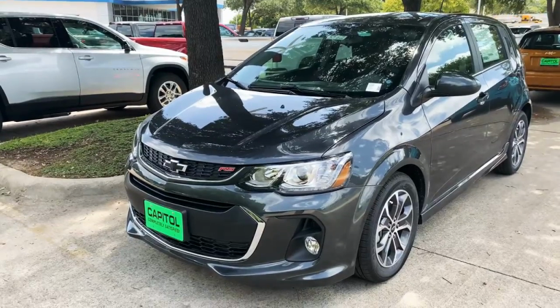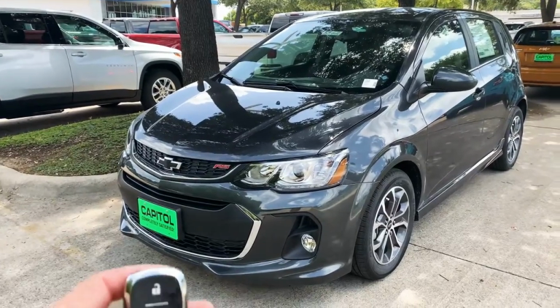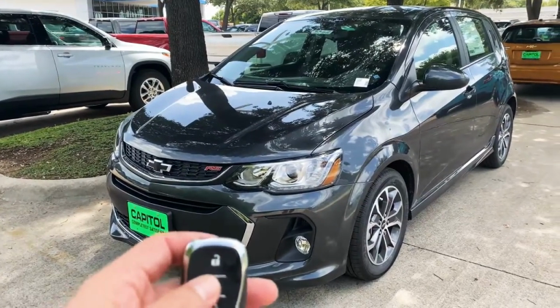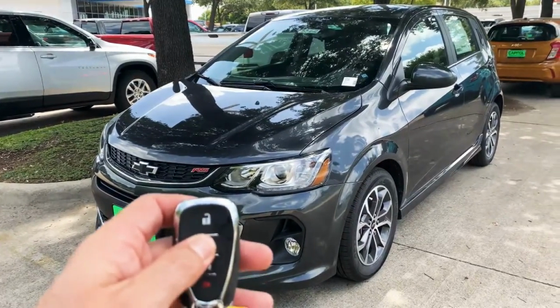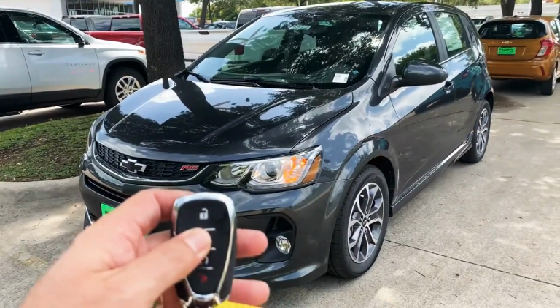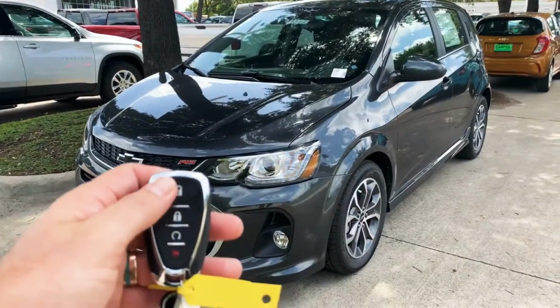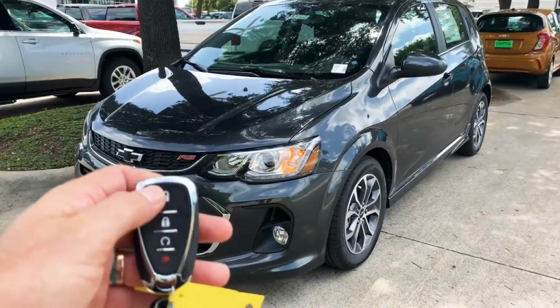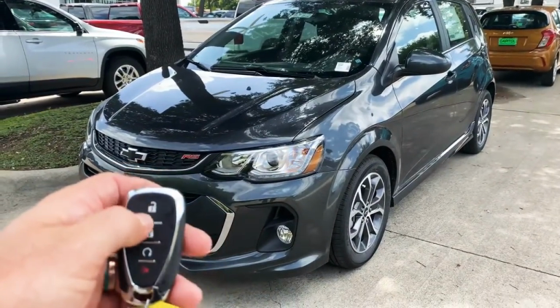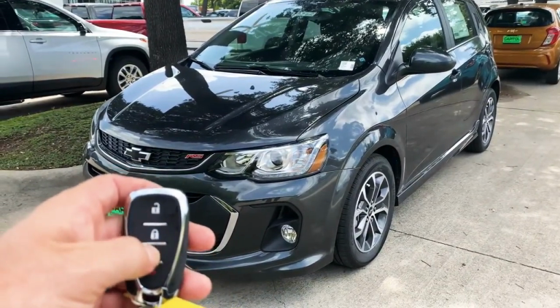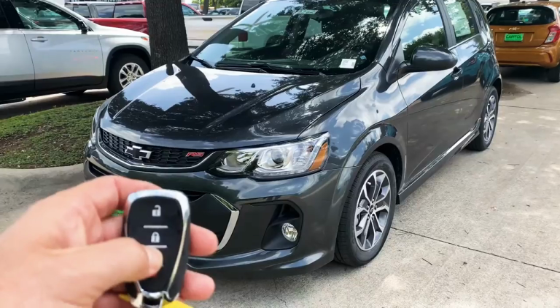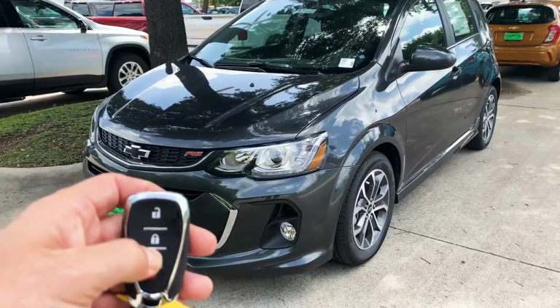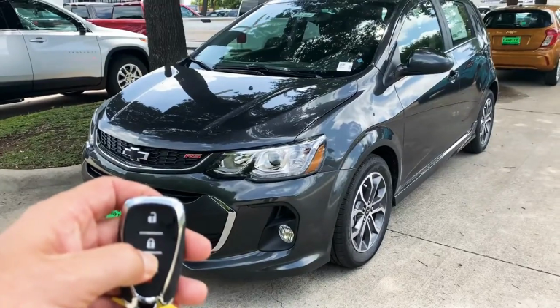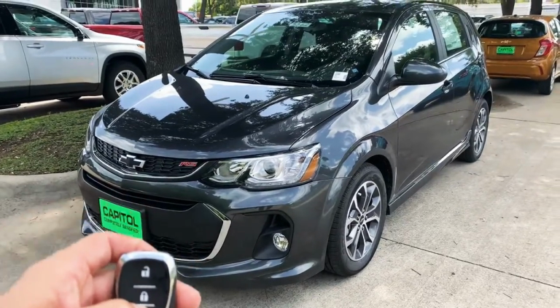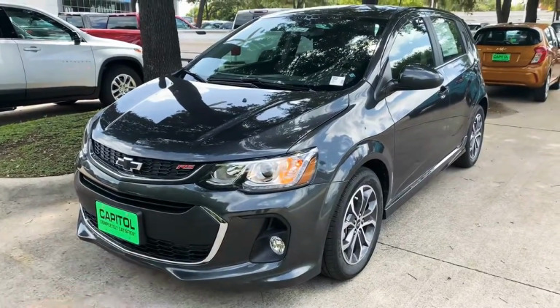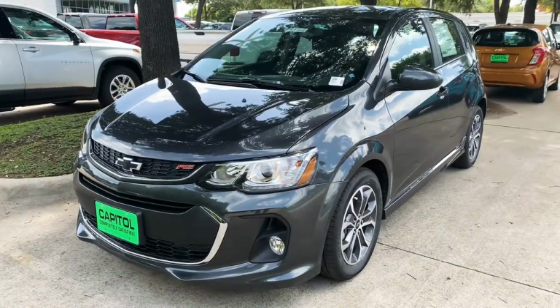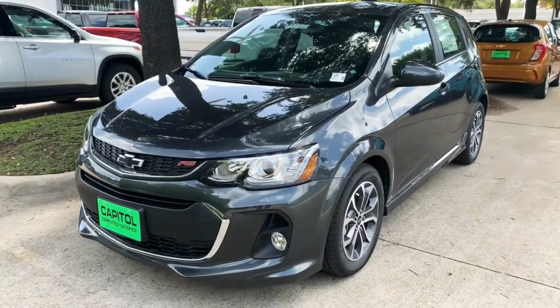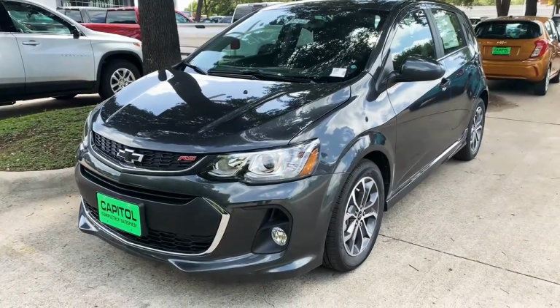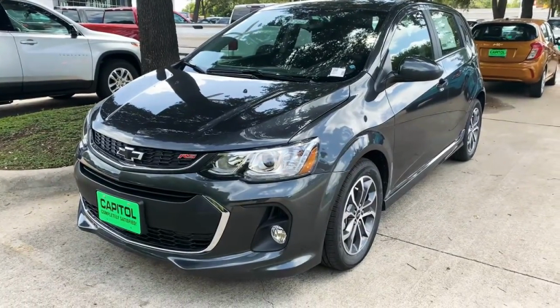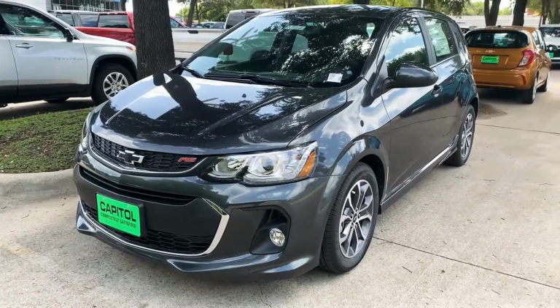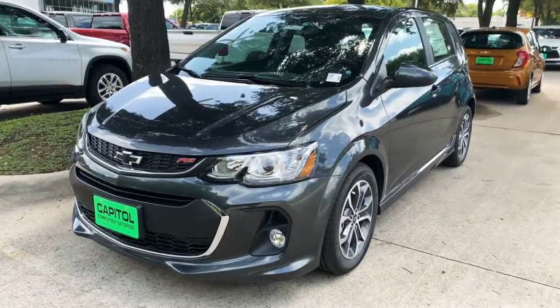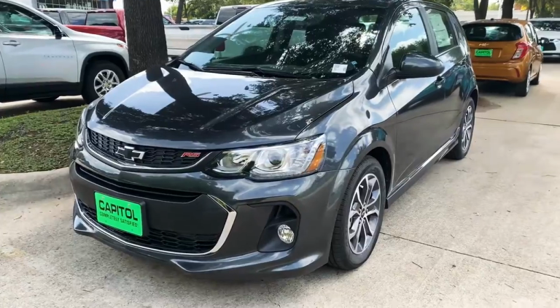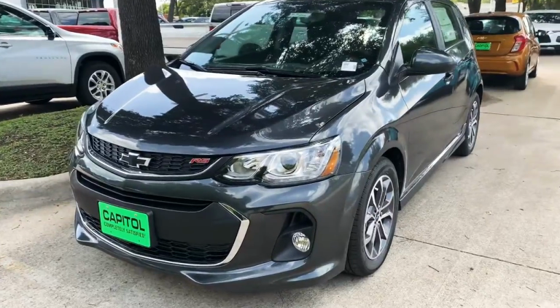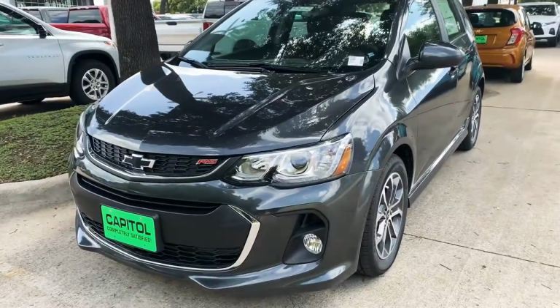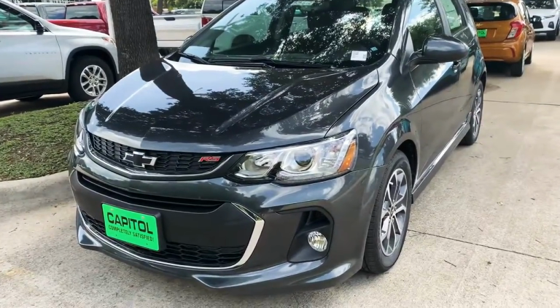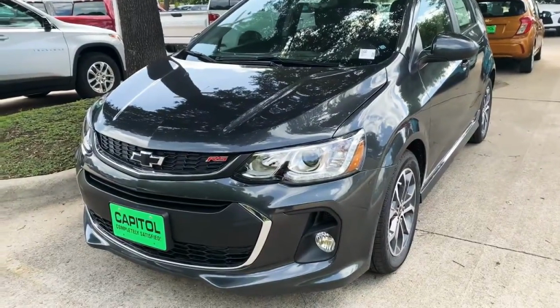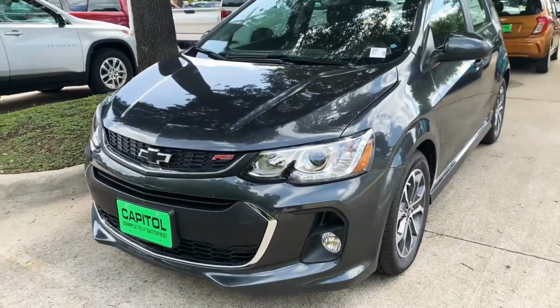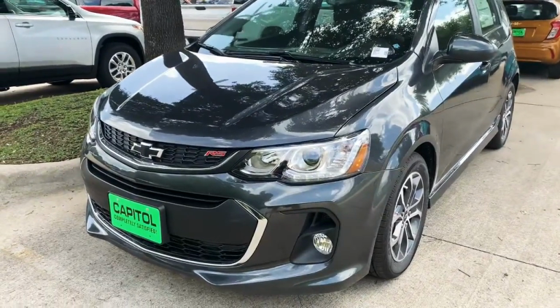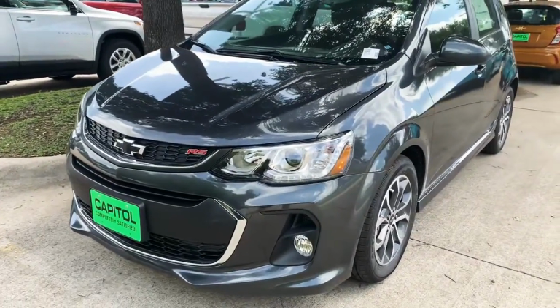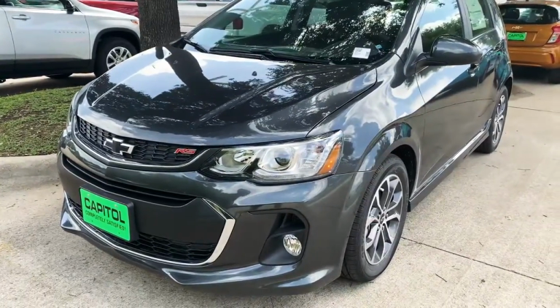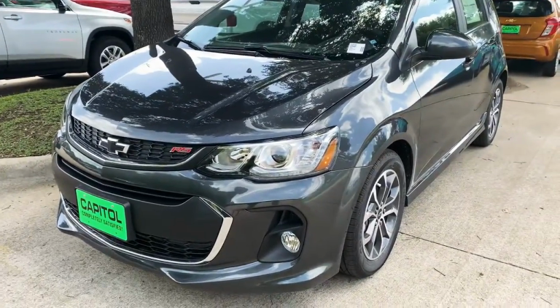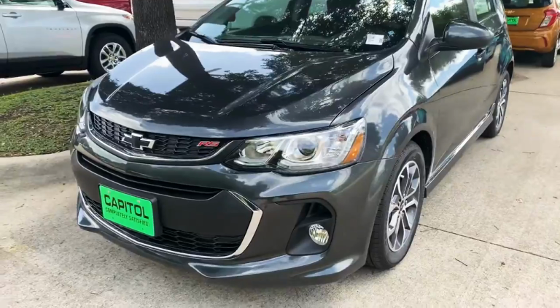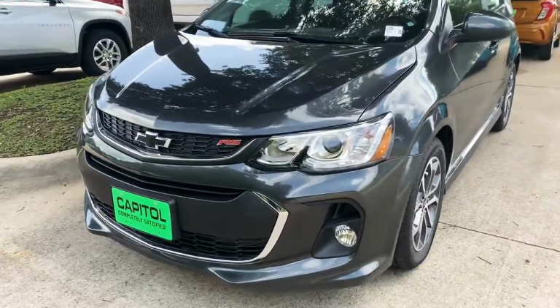I just want to send you a really good video of this one here. This would be a great option as far as having the right features that you're looking for. This is an RS LT package — I know it's not black, but it is that darker gray that you said you would consider.